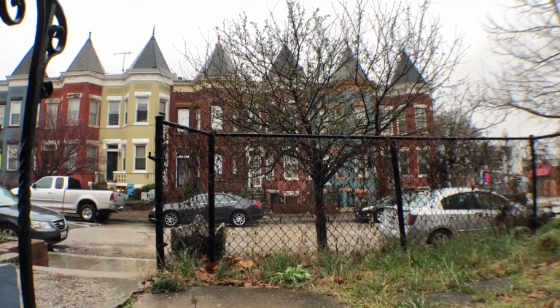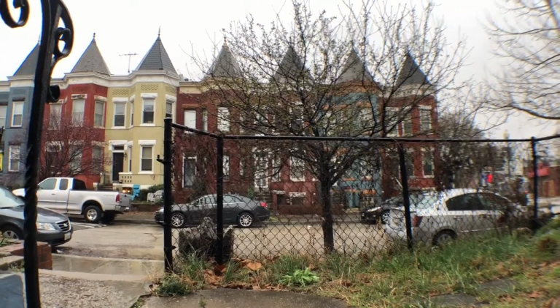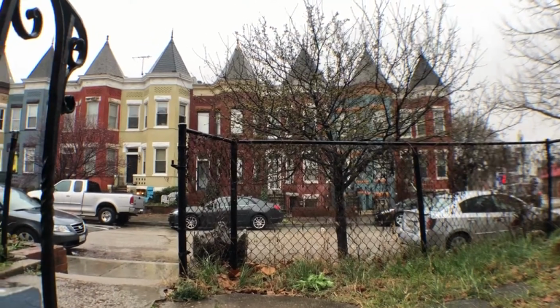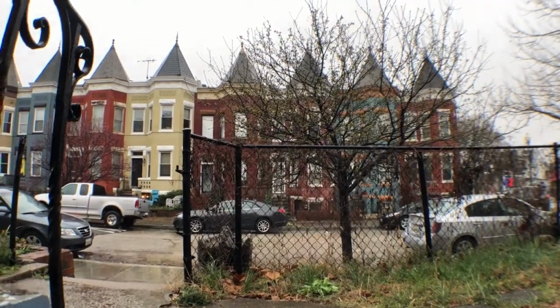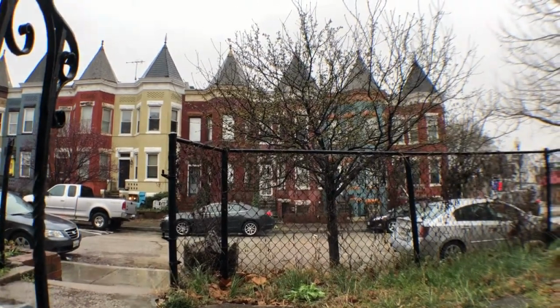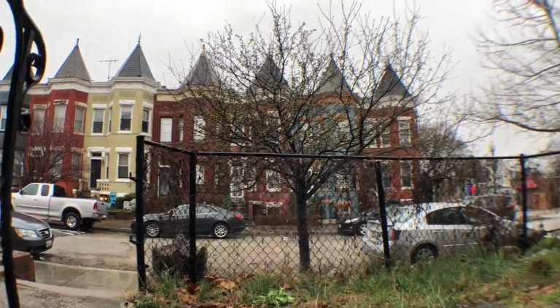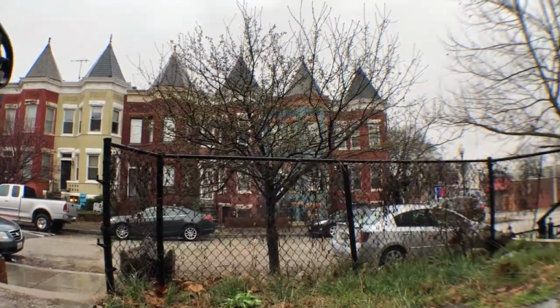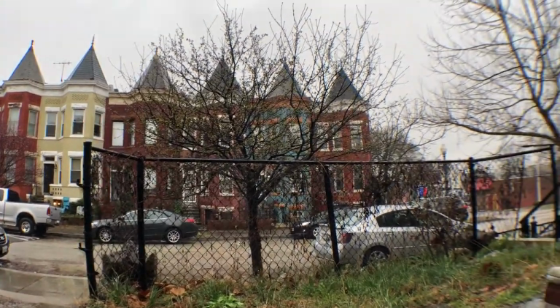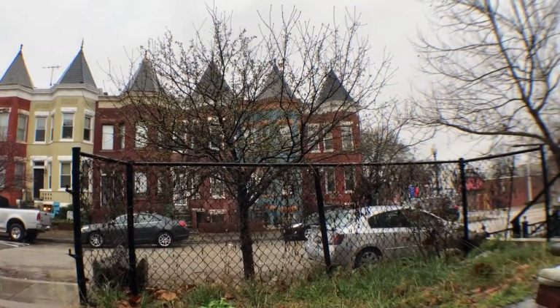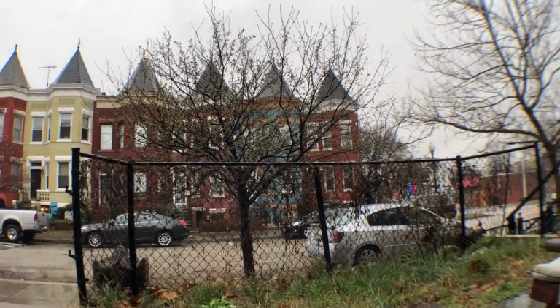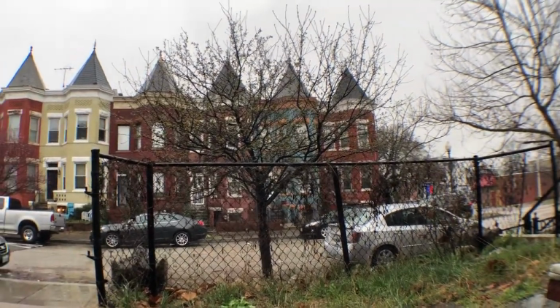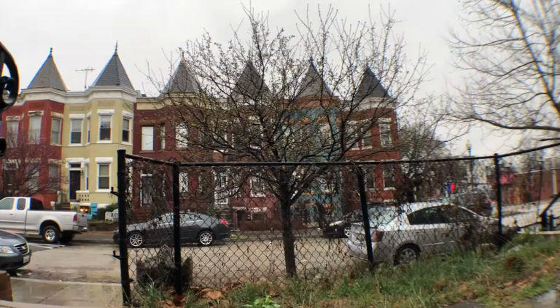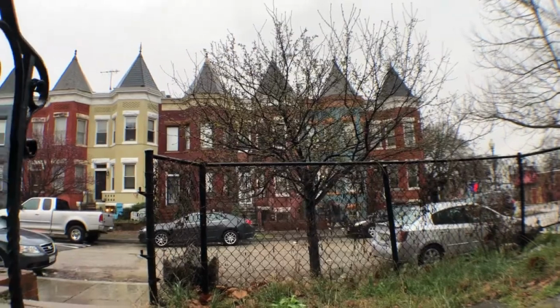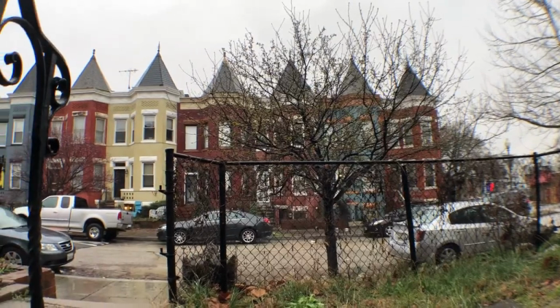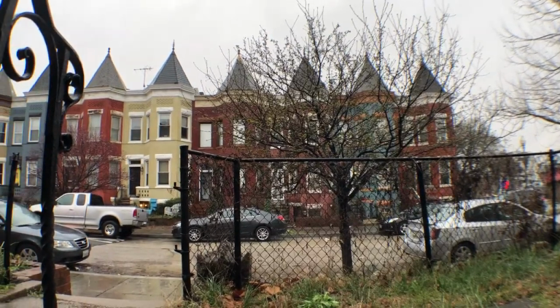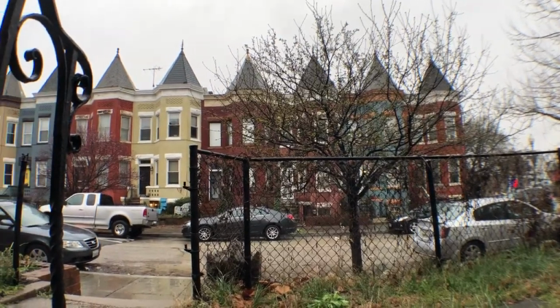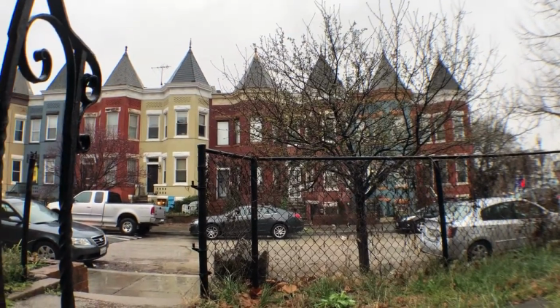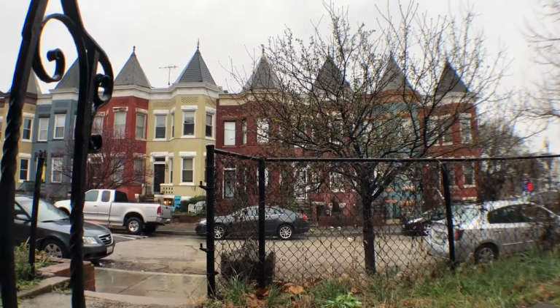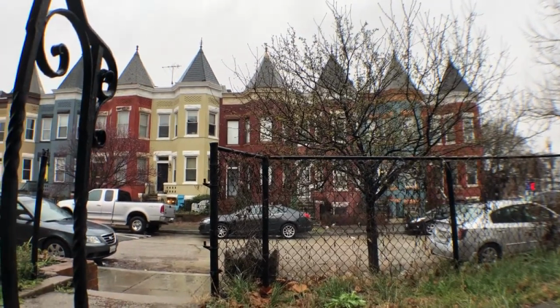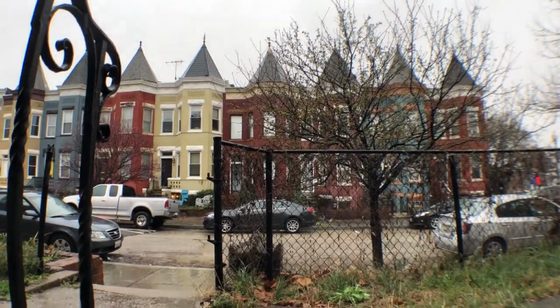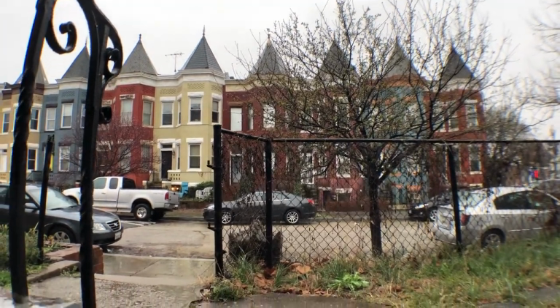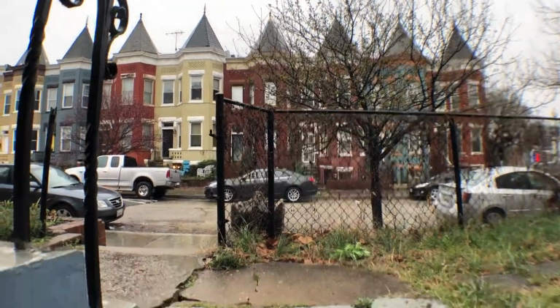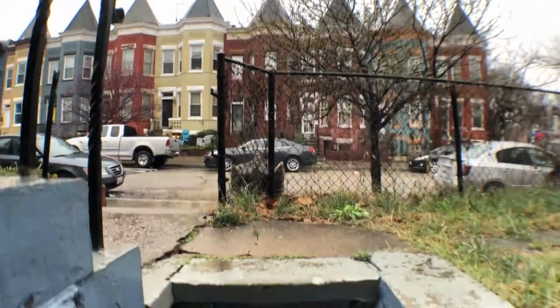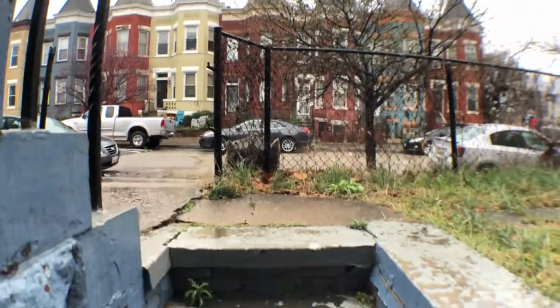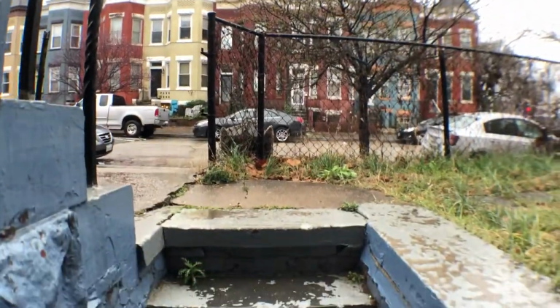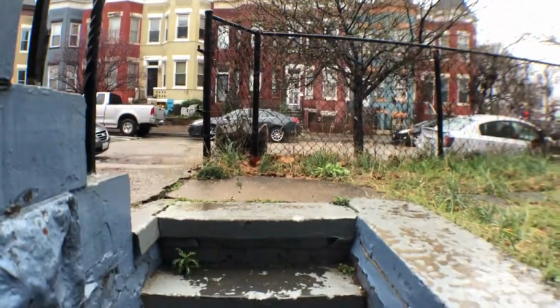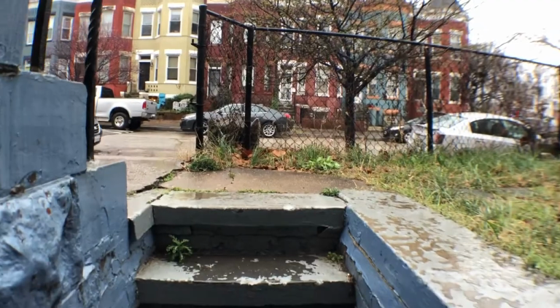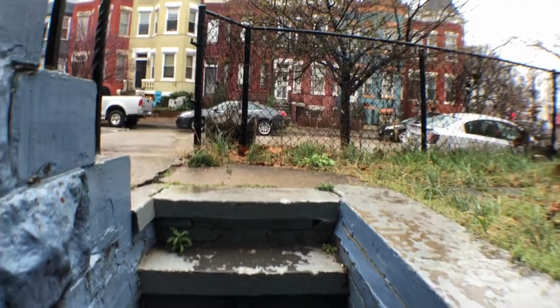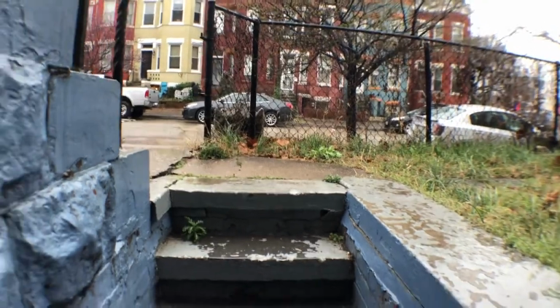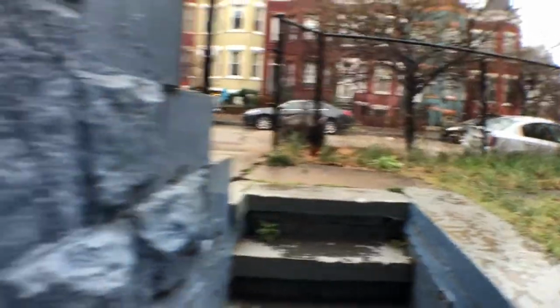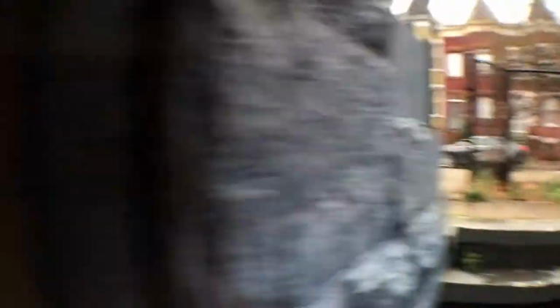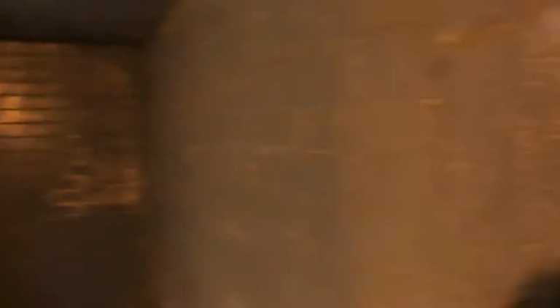Welcome to 16Q Street Northeast, Unit B. This is the front of the property as you walk down these steps, and we're going to just turn around.